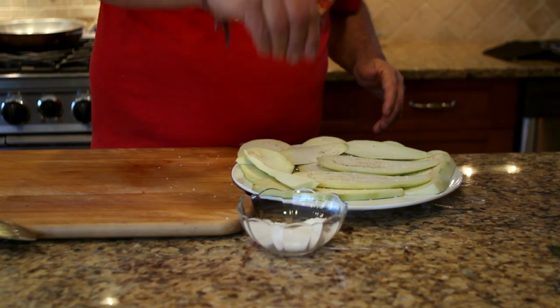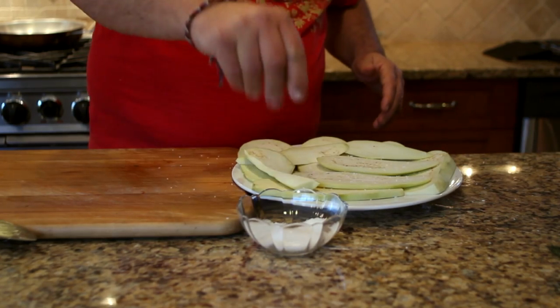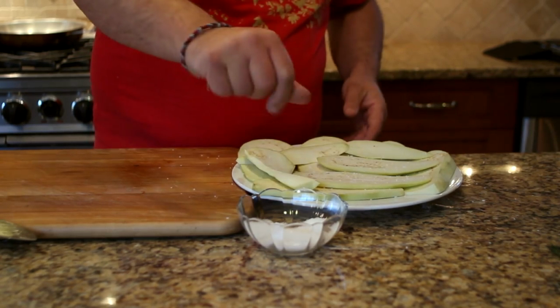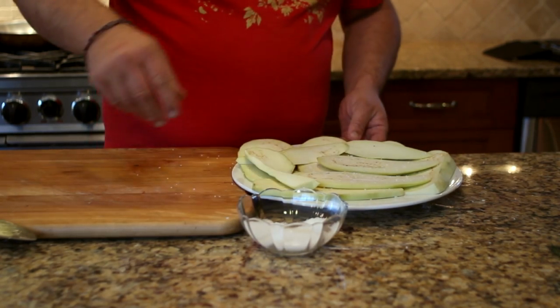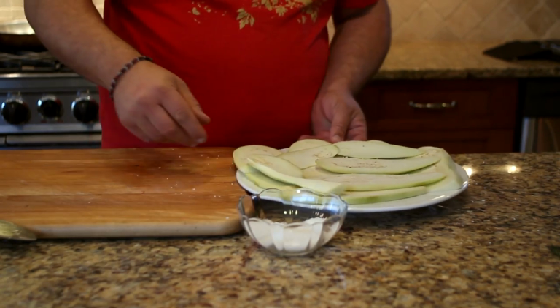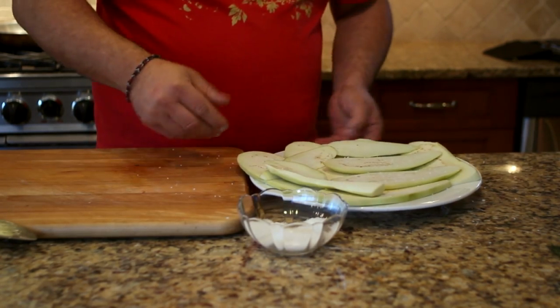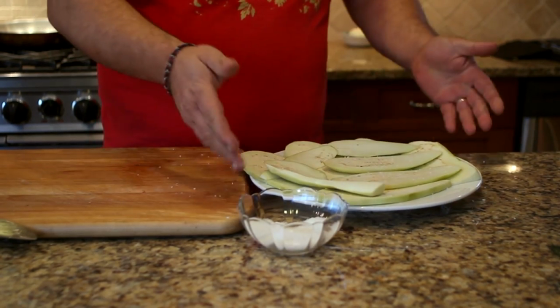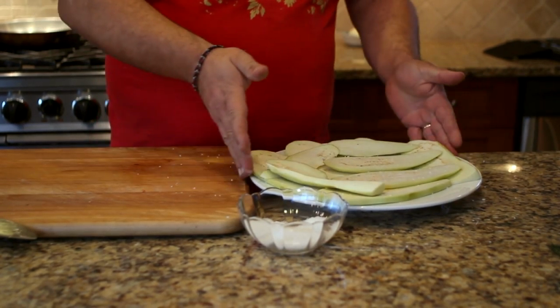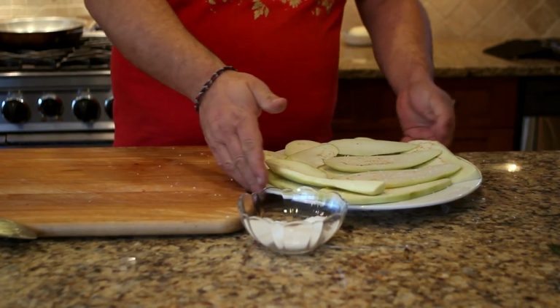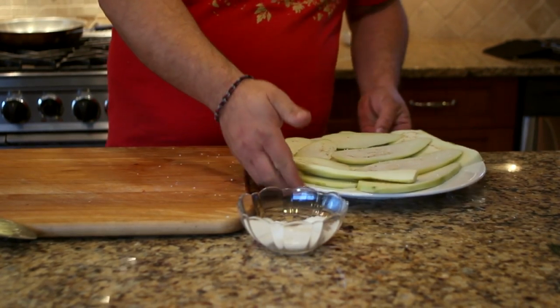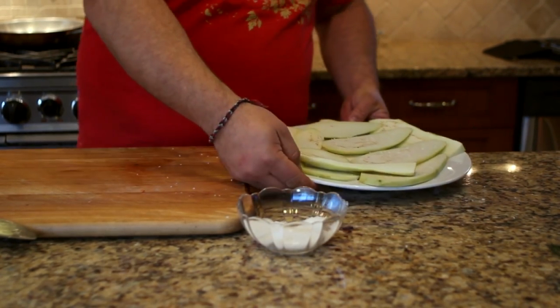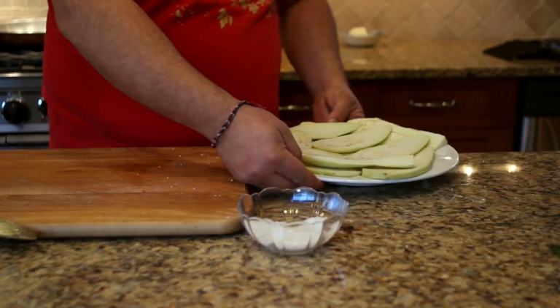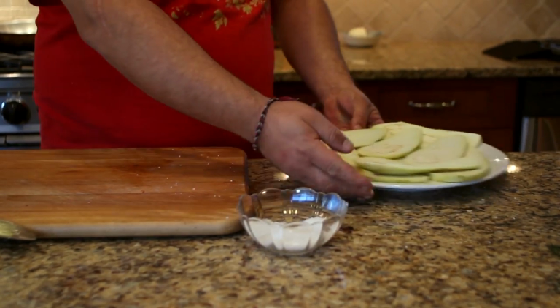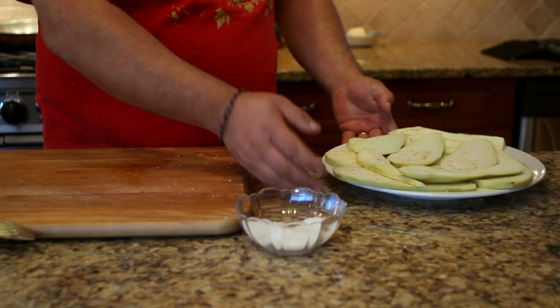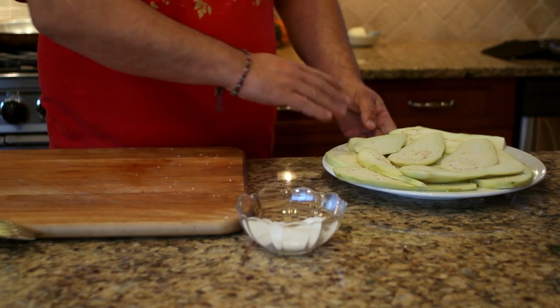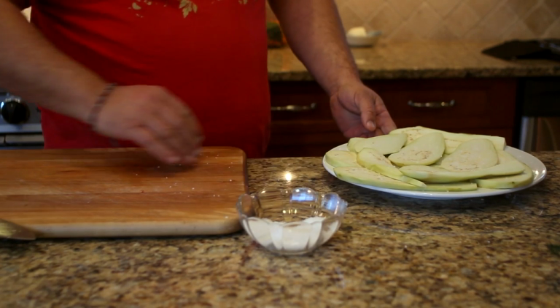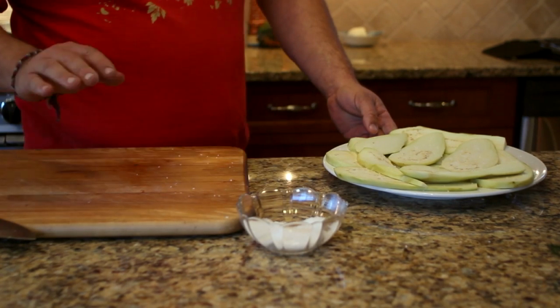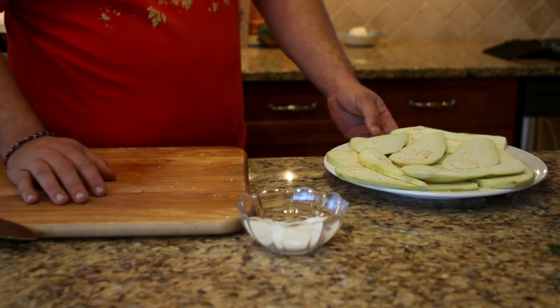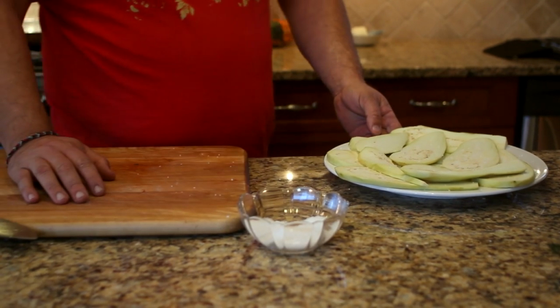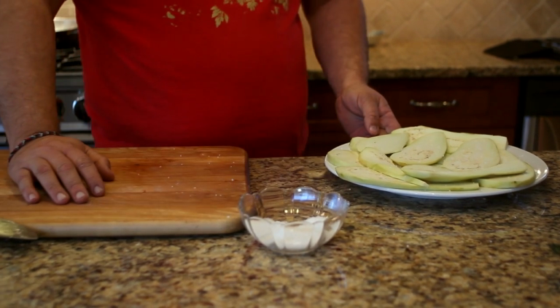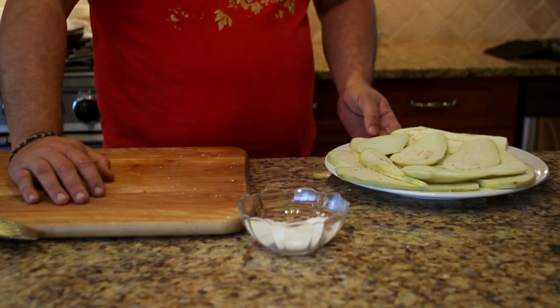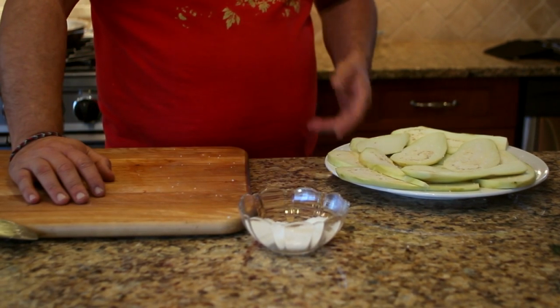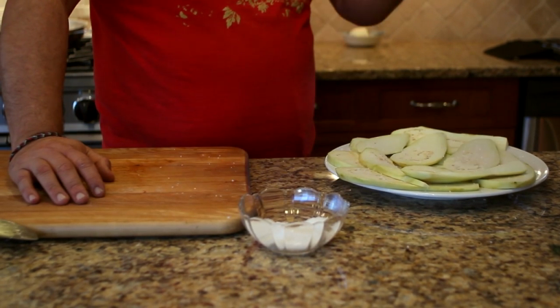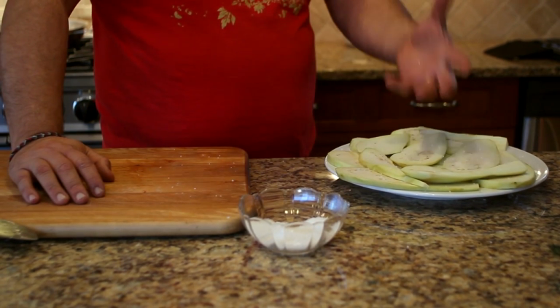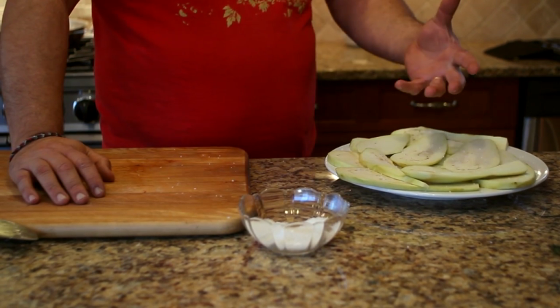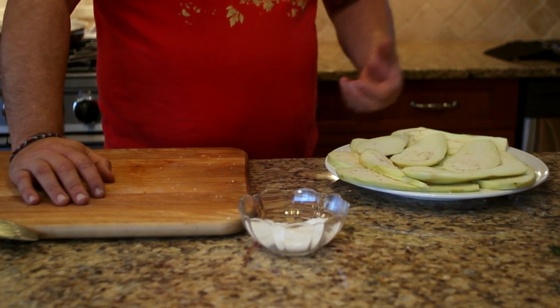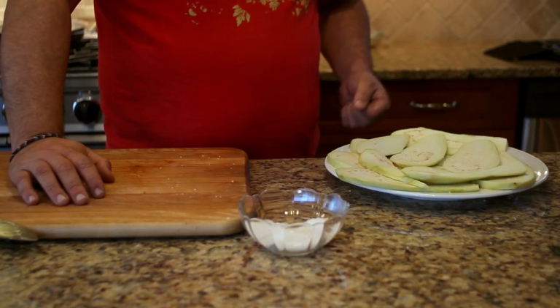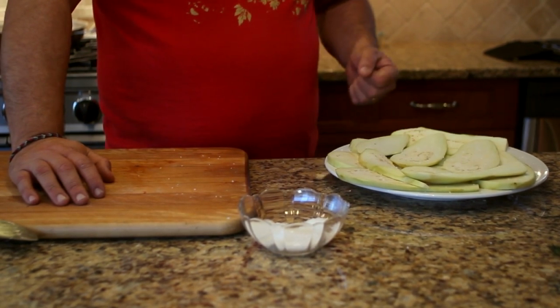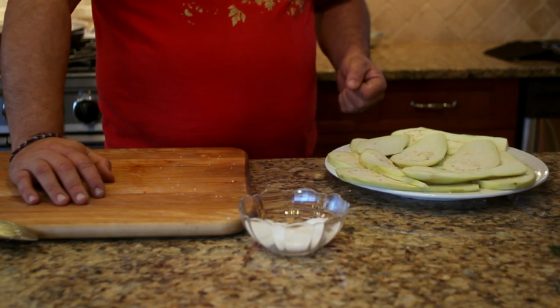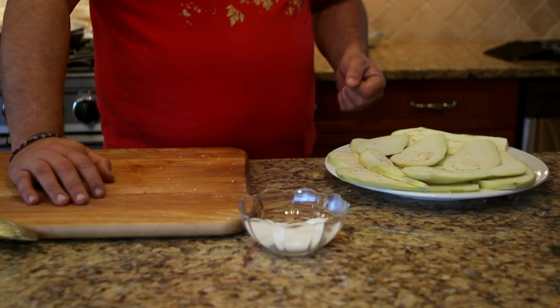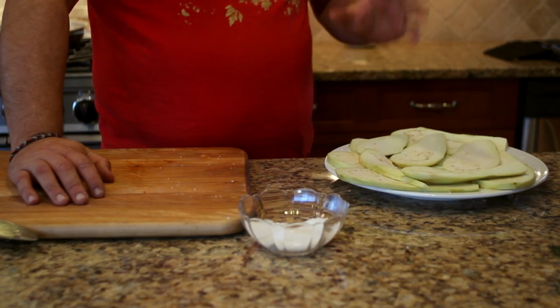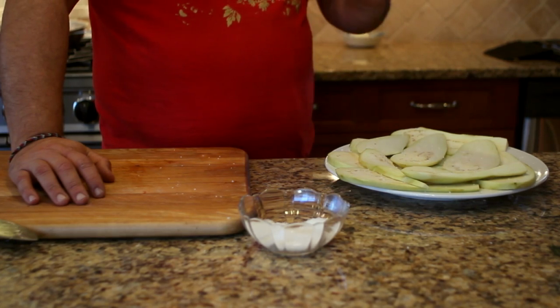Now depending on how many eggplants you're doing, you keep going and pile them up in the same way. At this point we set the eggplant aside and let it sit there for a couple of hours to get all the bitter juice out.